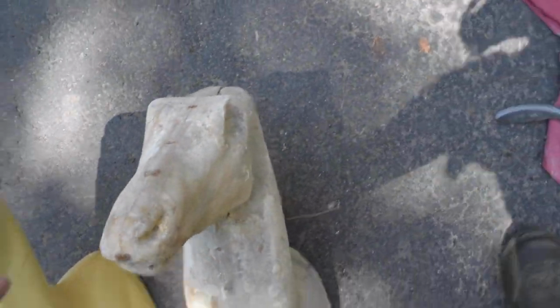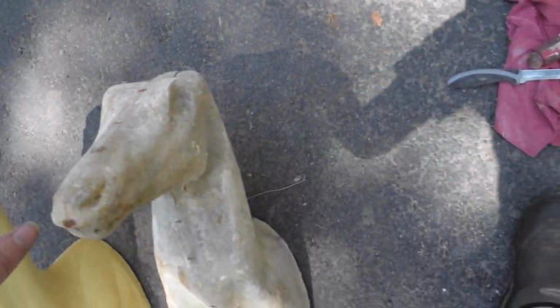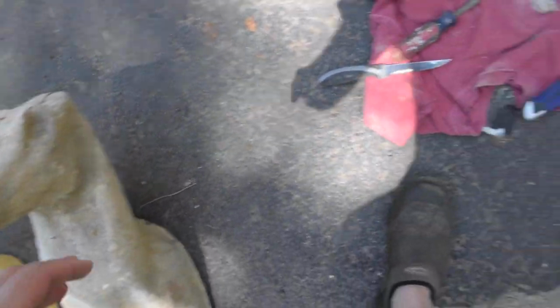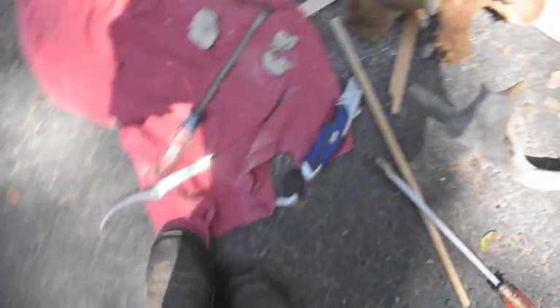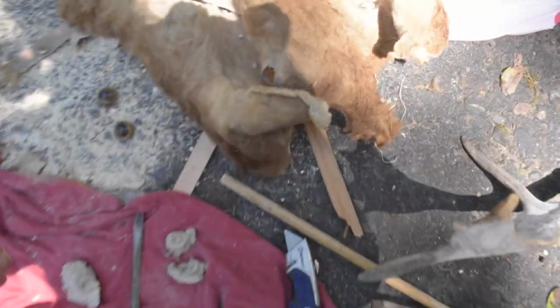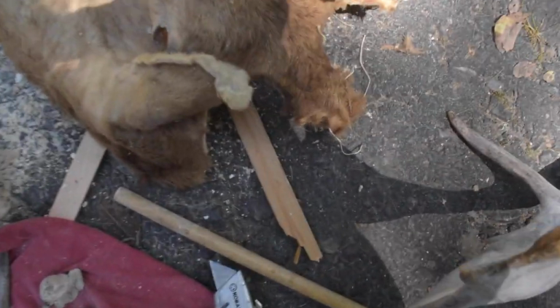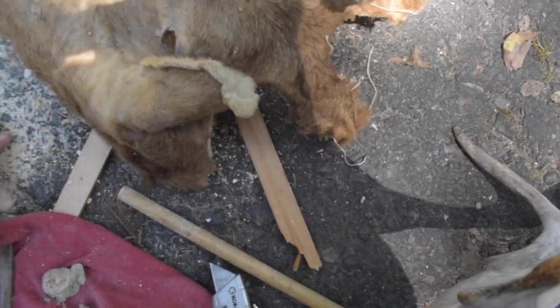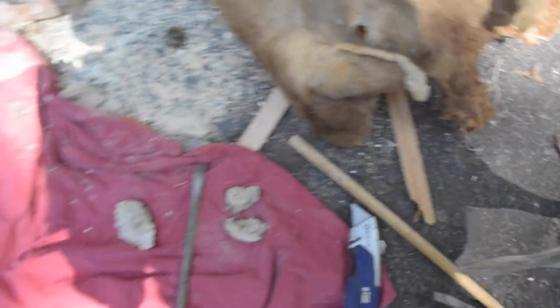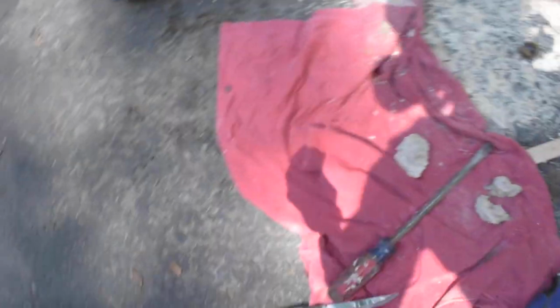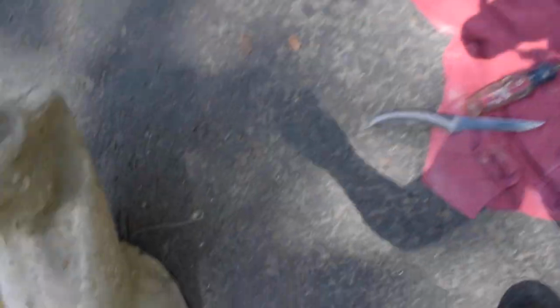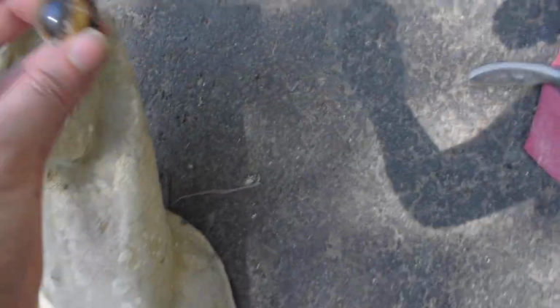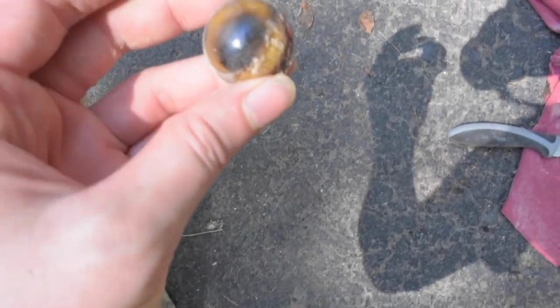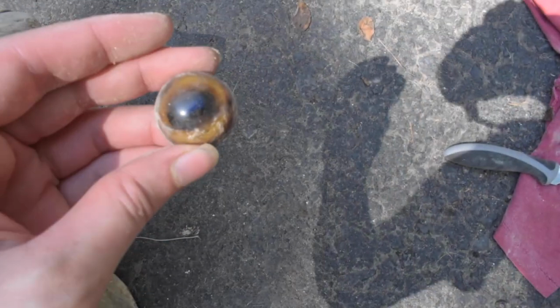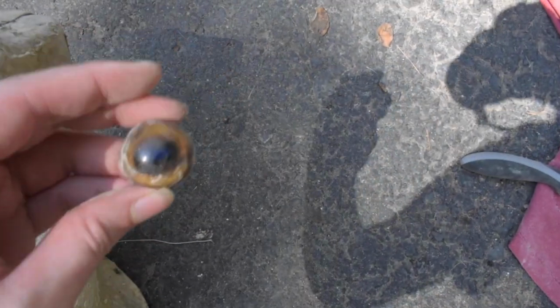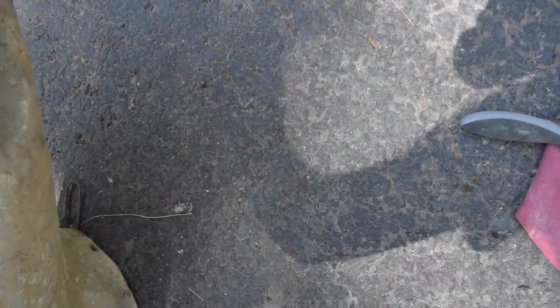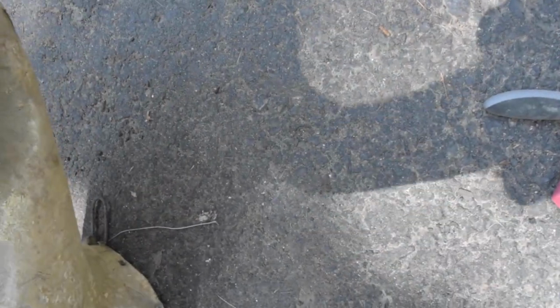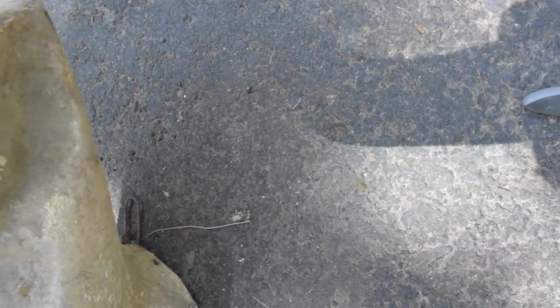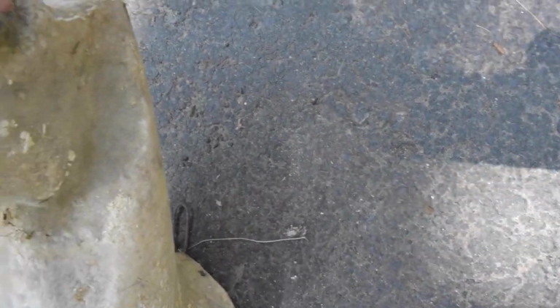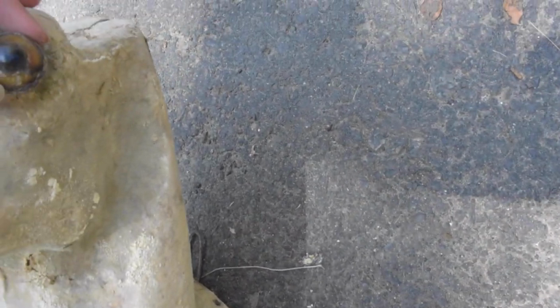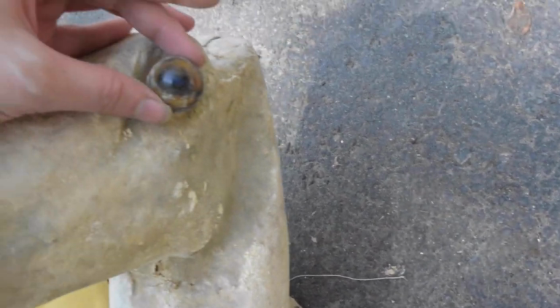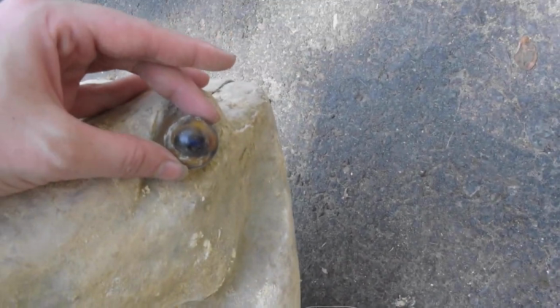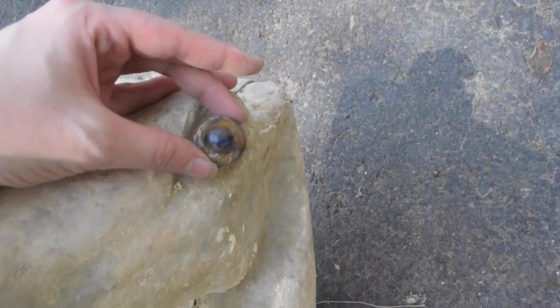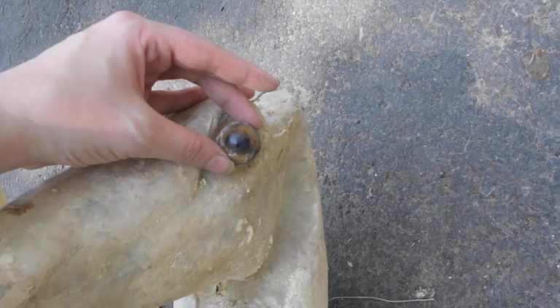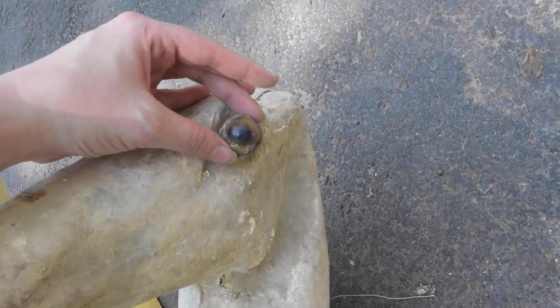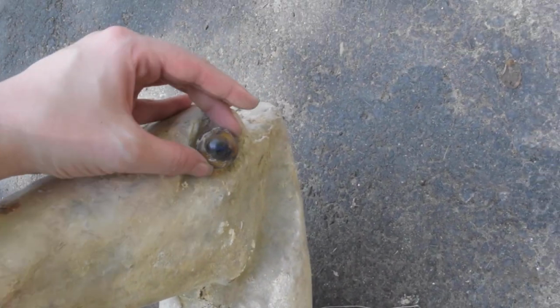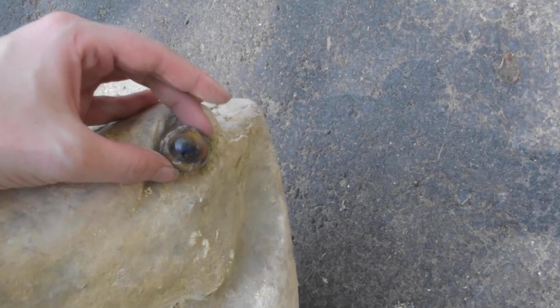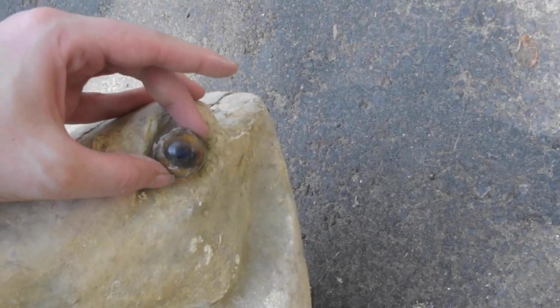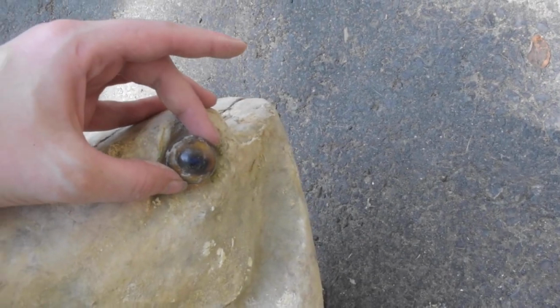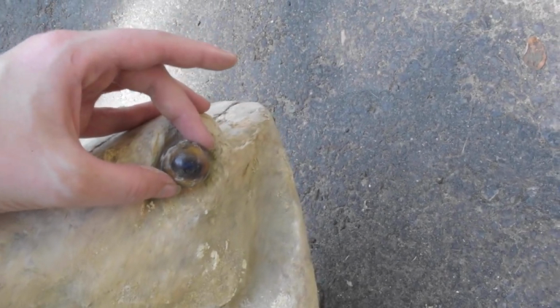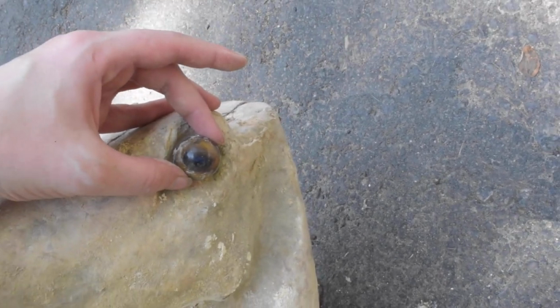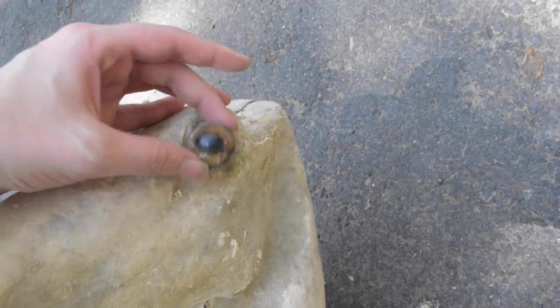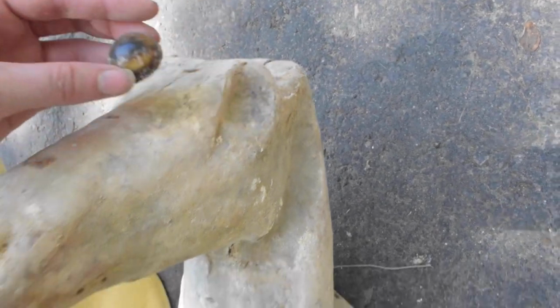Here's the eye and this is where the eye would originally sit. The eye was not originally in the leather the way it had appeared.